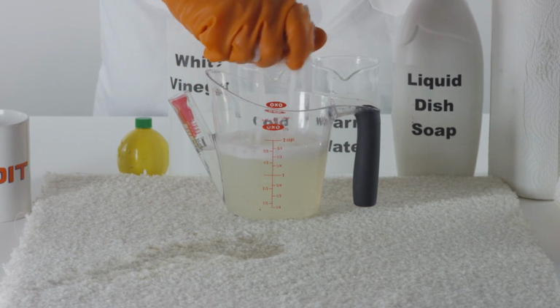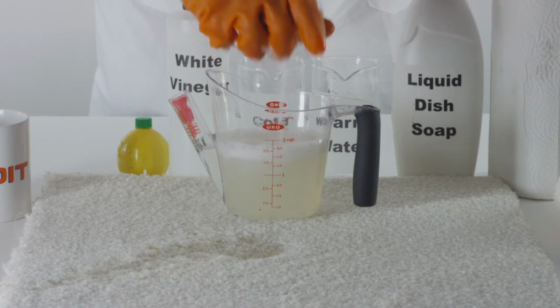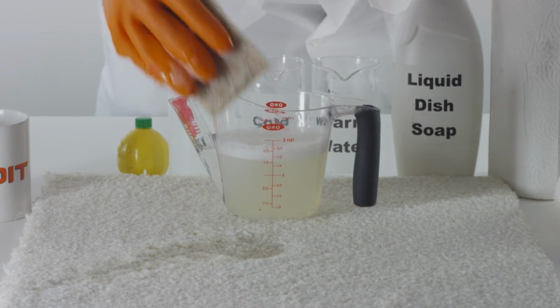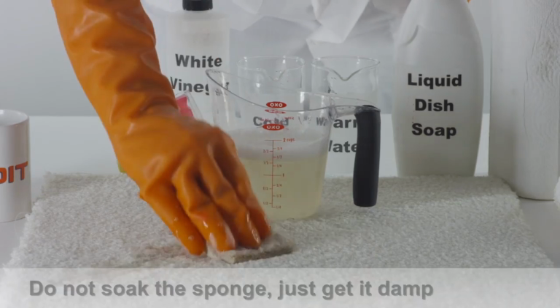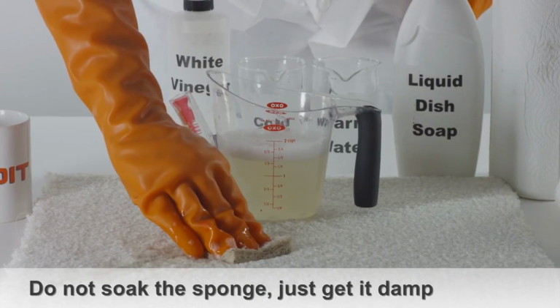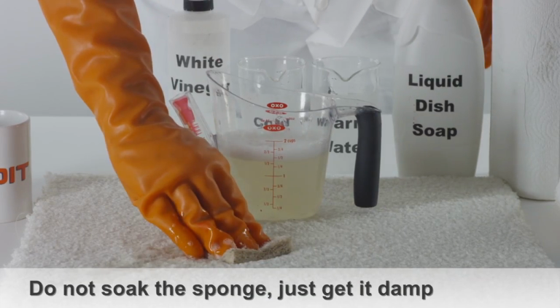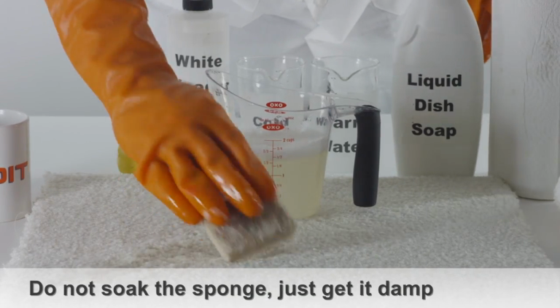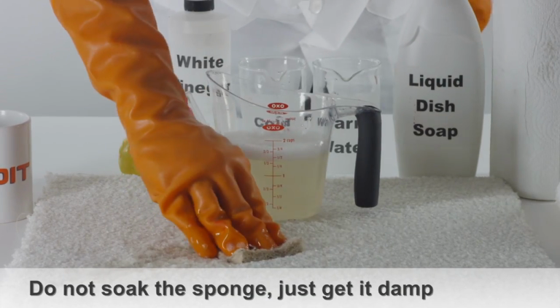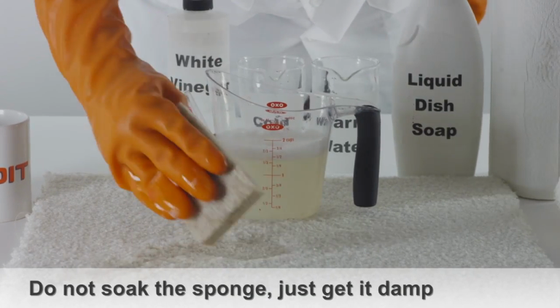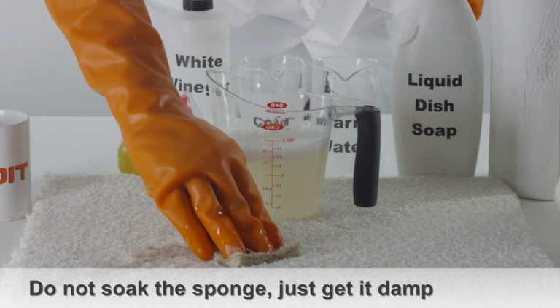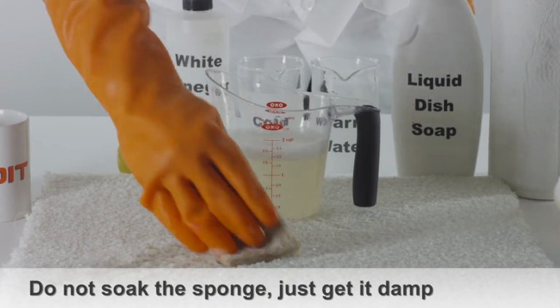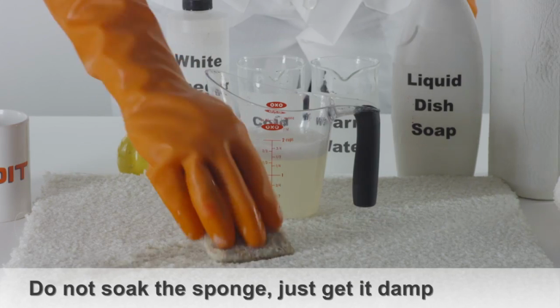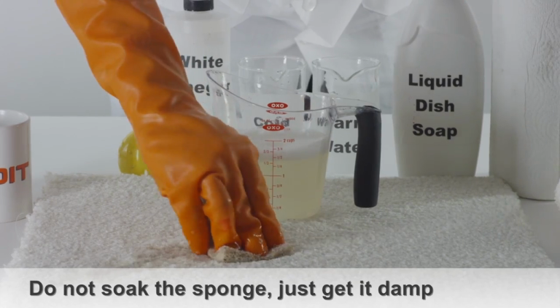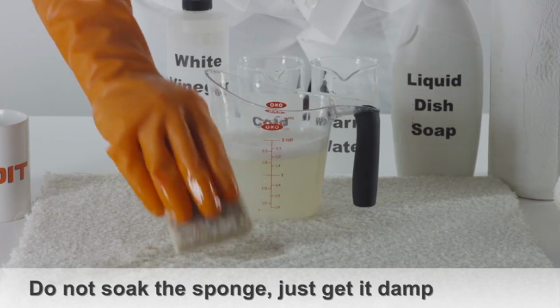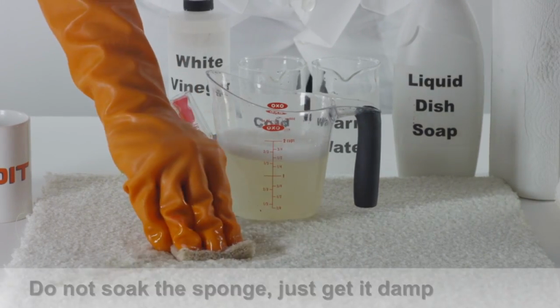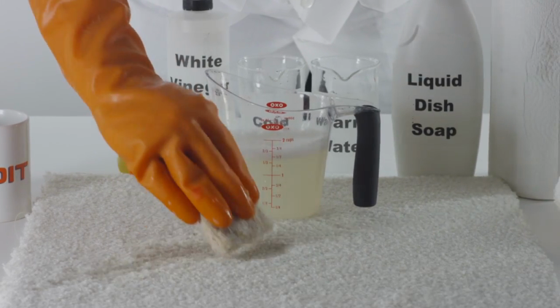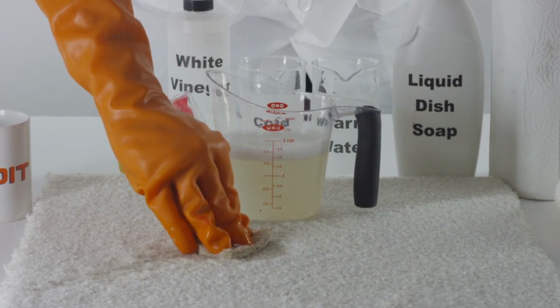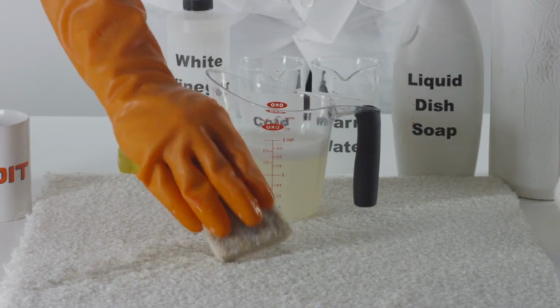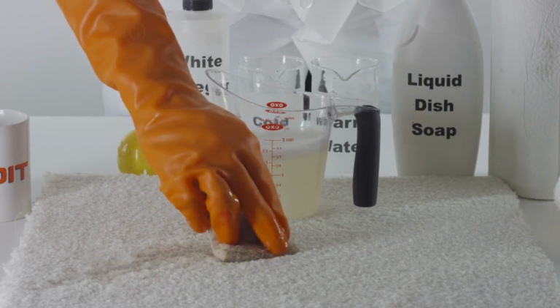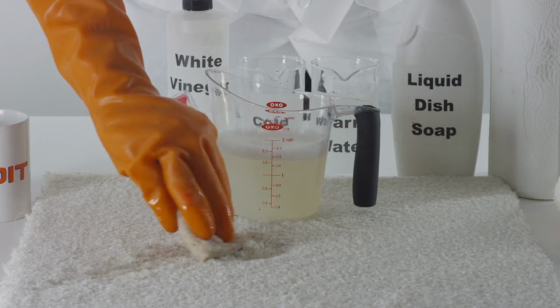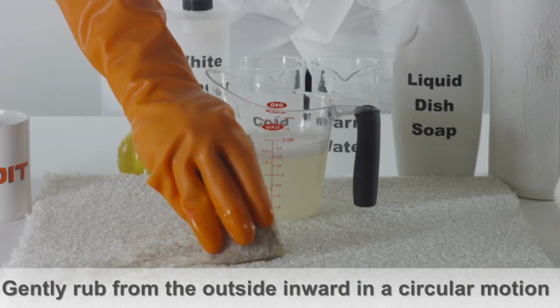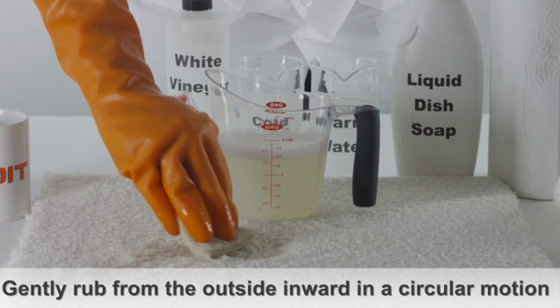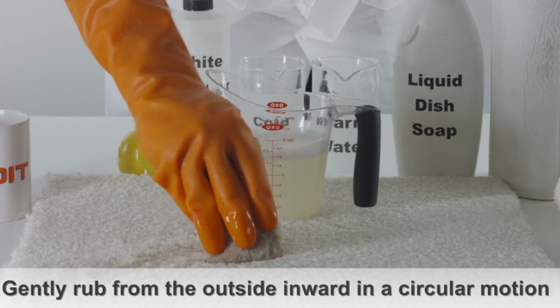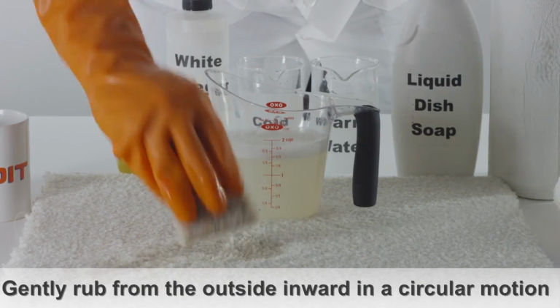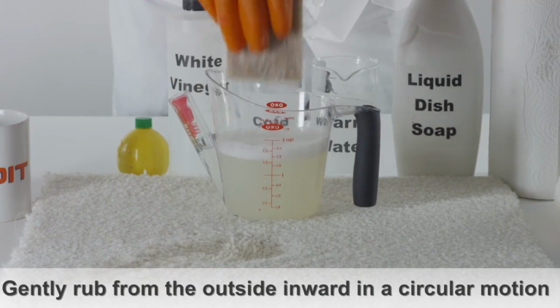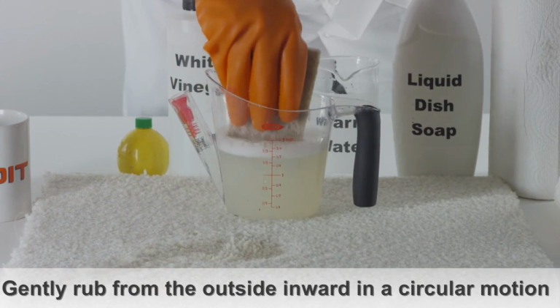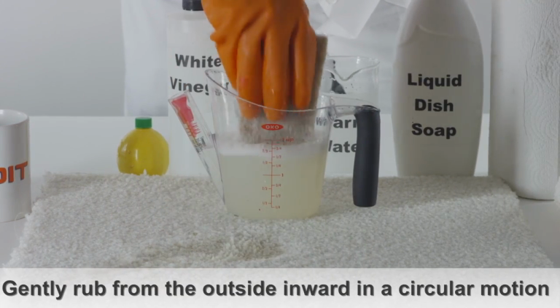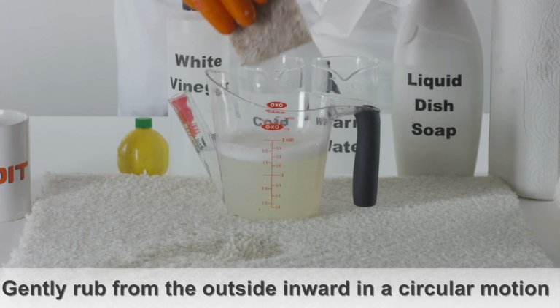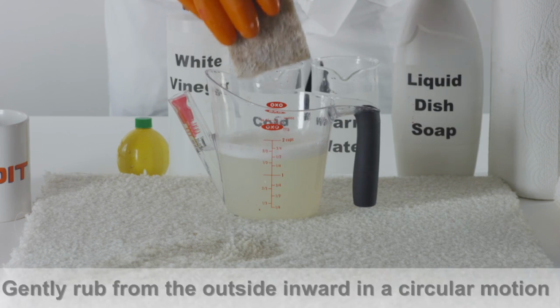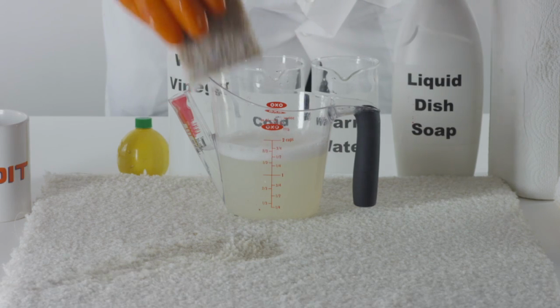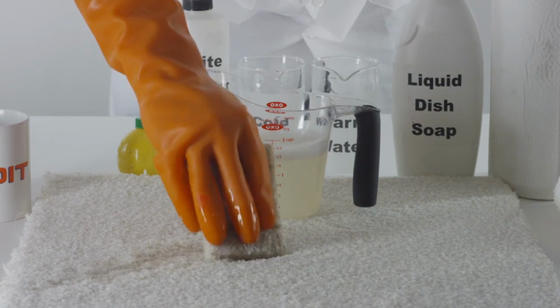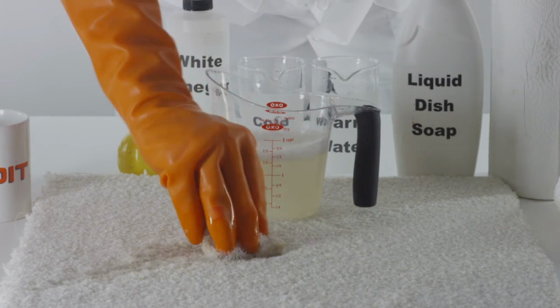Apply the solution with a clean sponge. Don't soak the sponge, but get it damp enough to have an effect when applied to the stain. Begin at the outside of the coffee stain and gently rub in a circular motion, working your way to the inside of the stain.